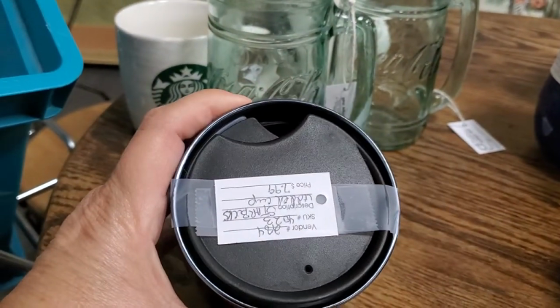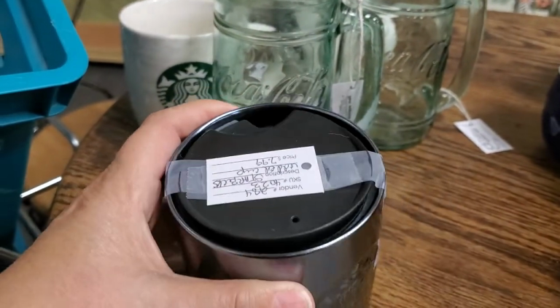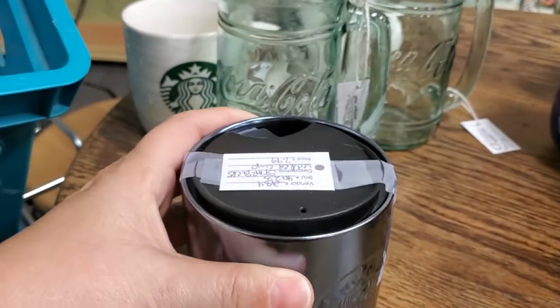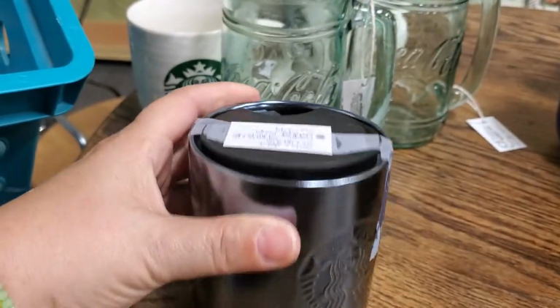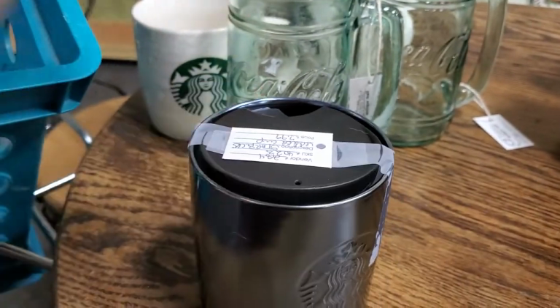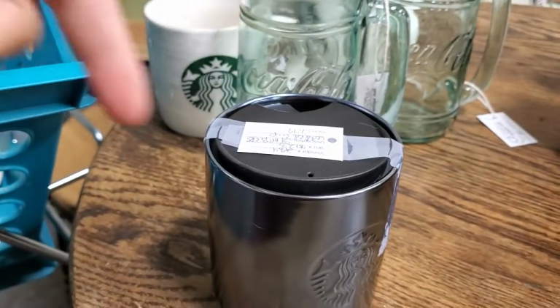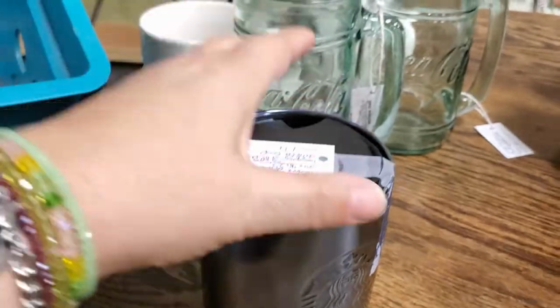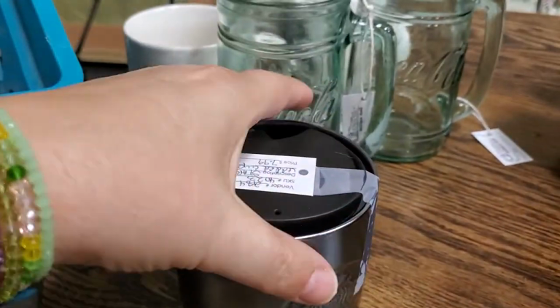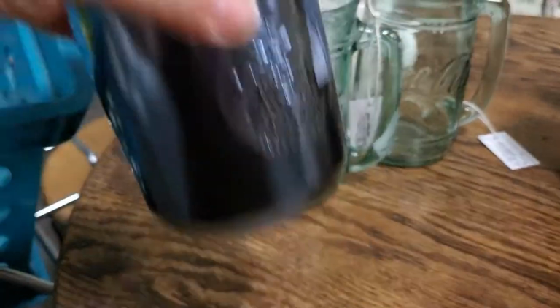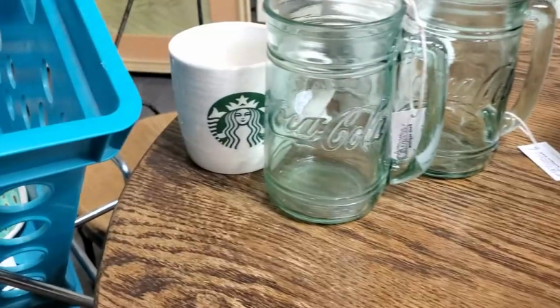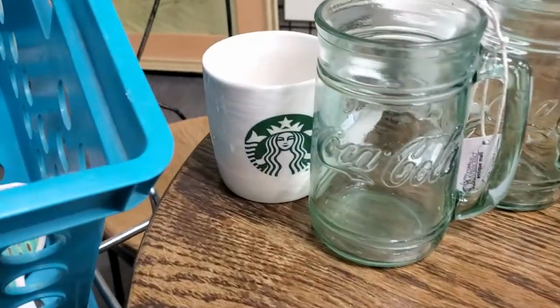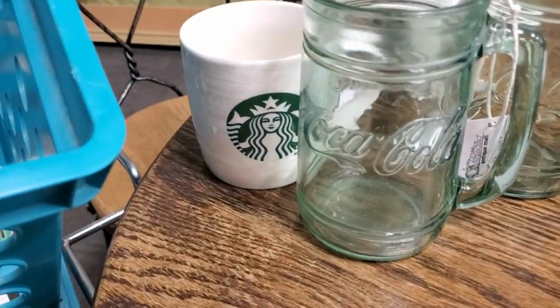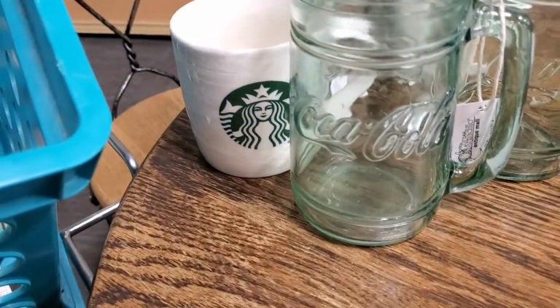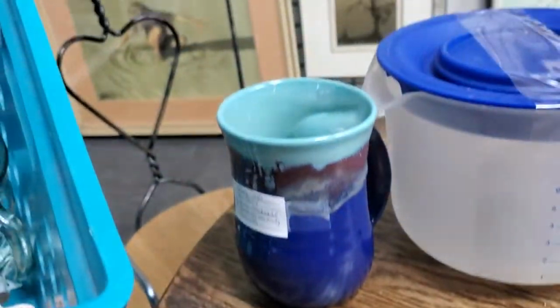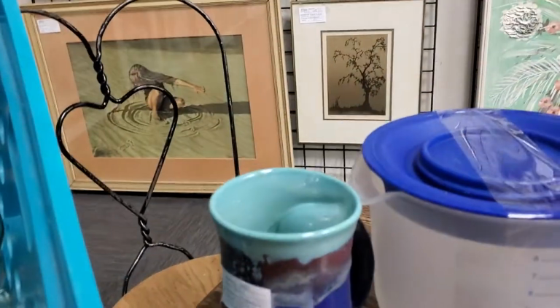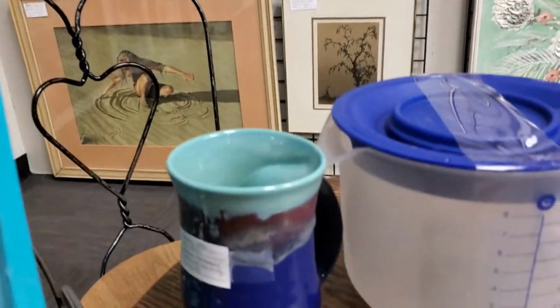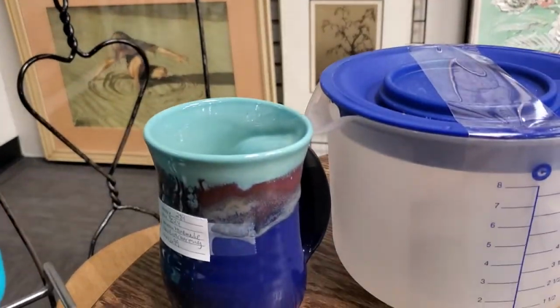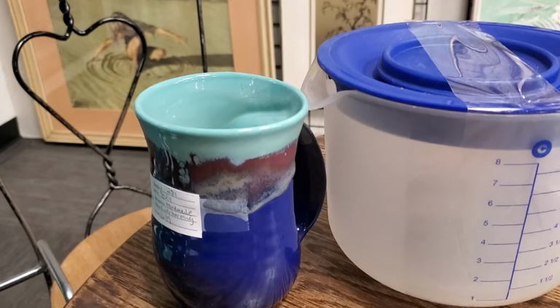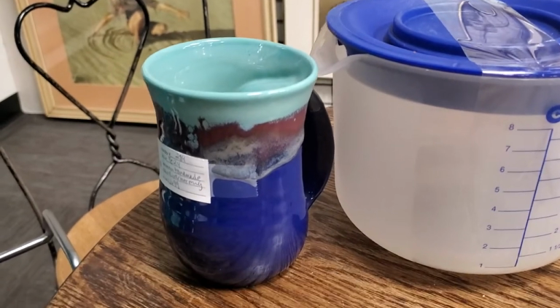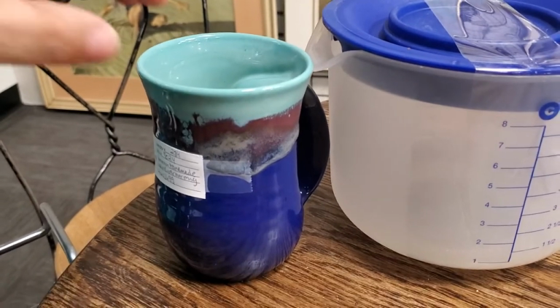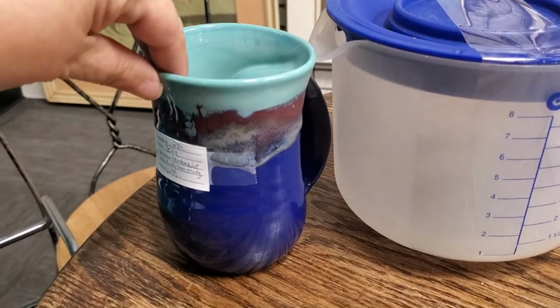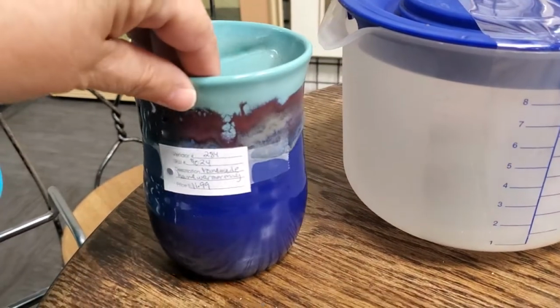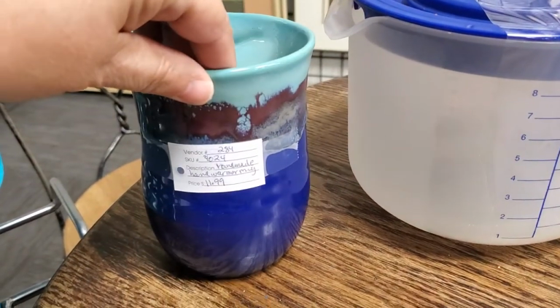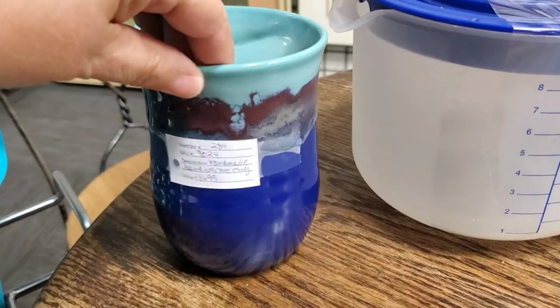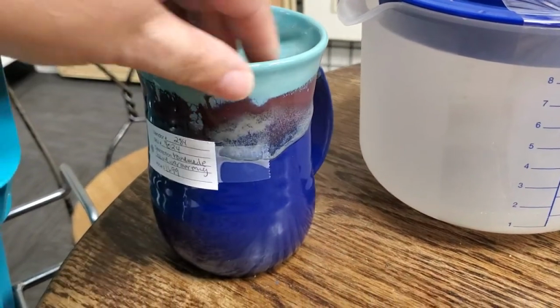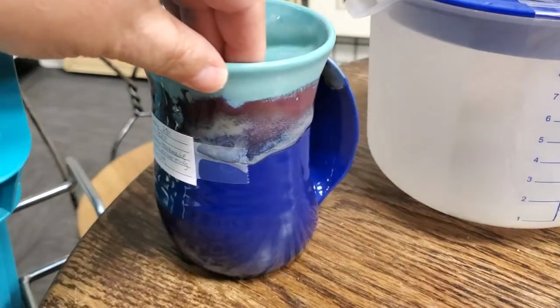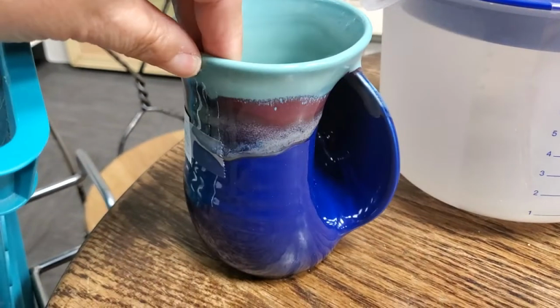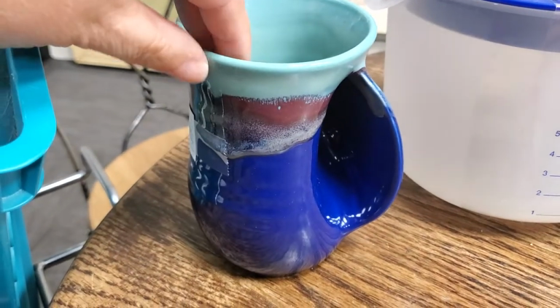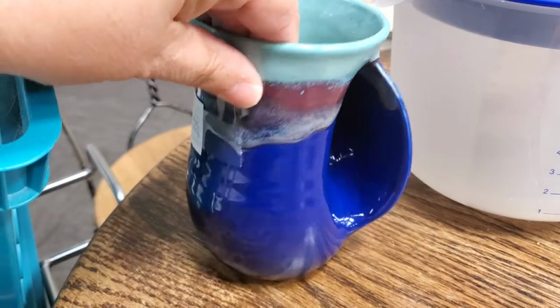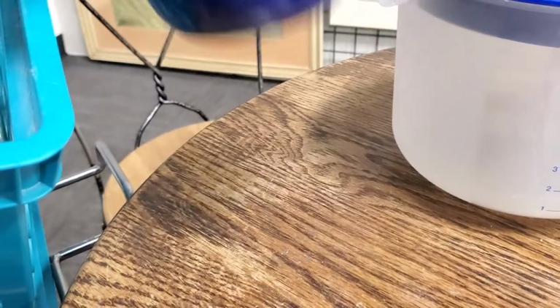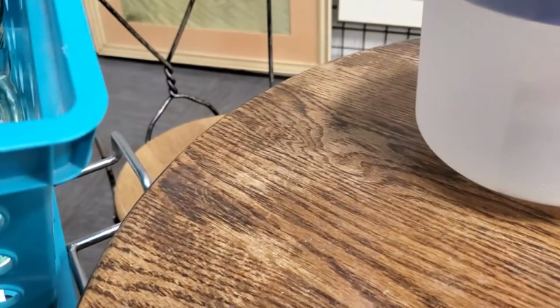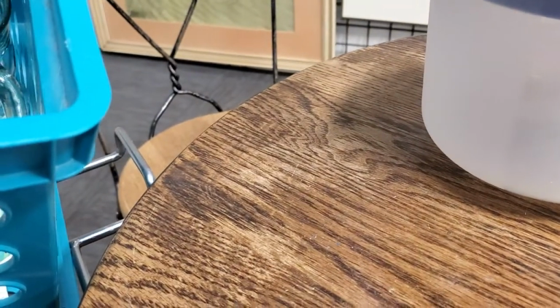The lid twists, so it will close and then you can drink out of it. And there will also be a hand warmer mug. I found one of these last week, put it in, and it sold within days.